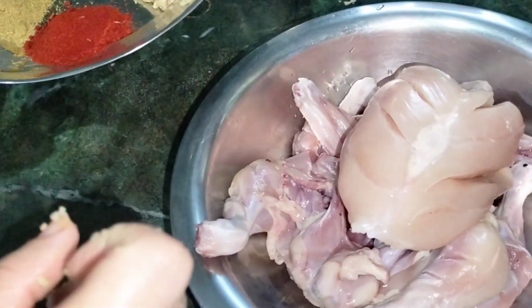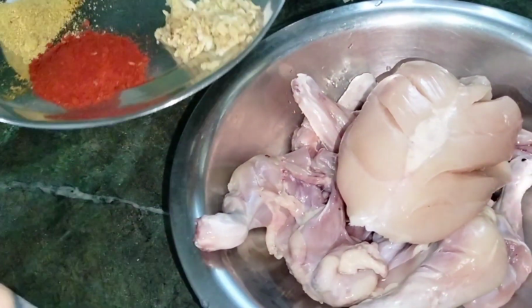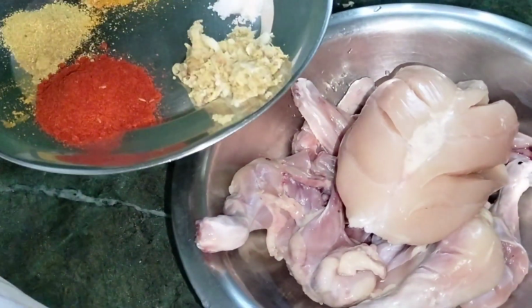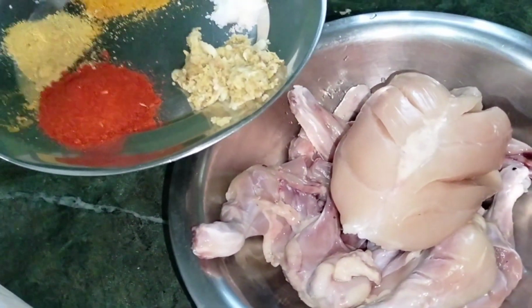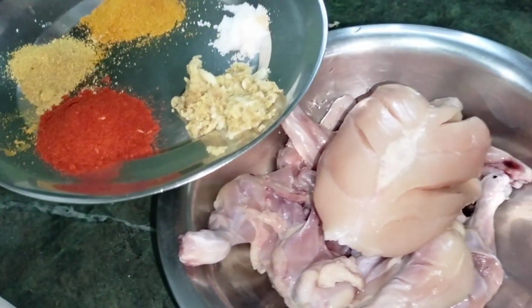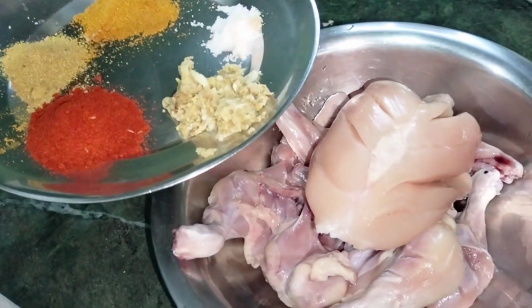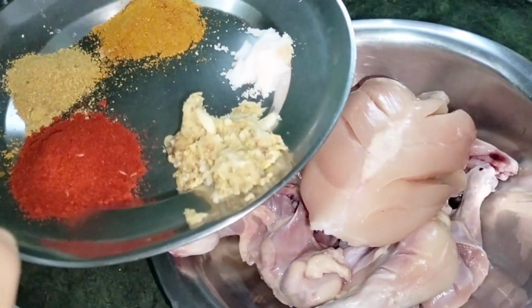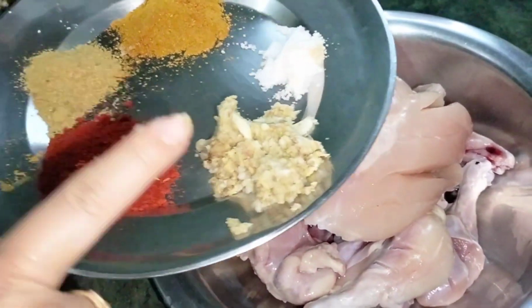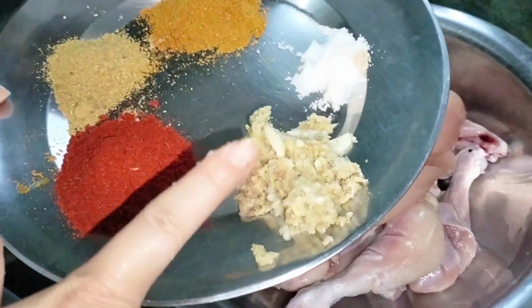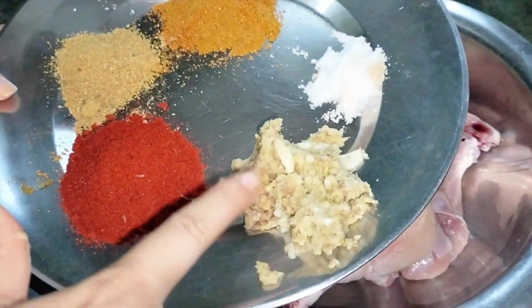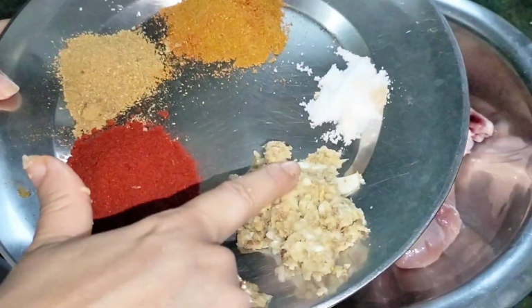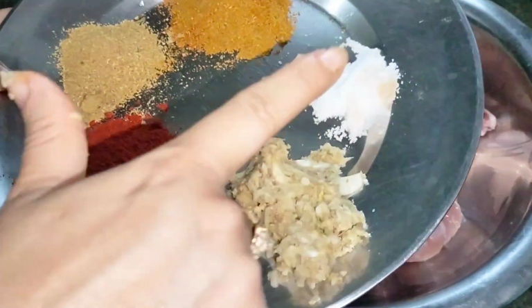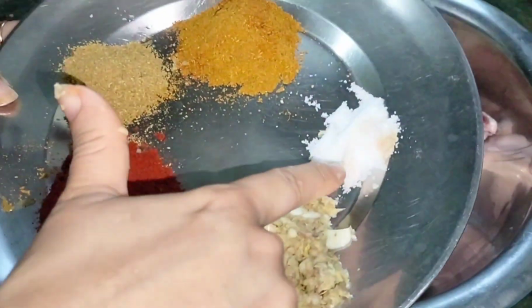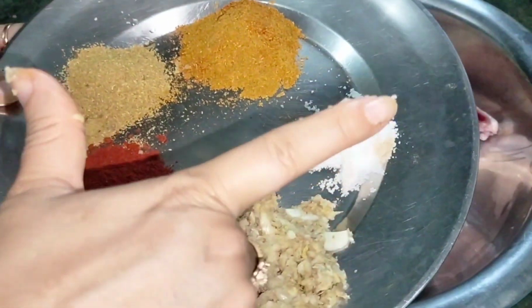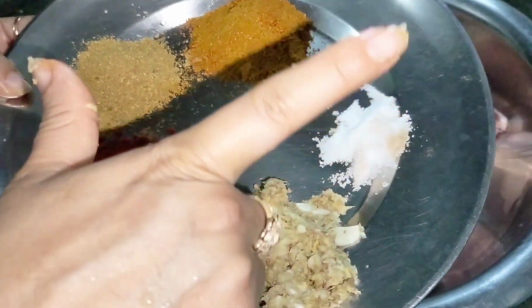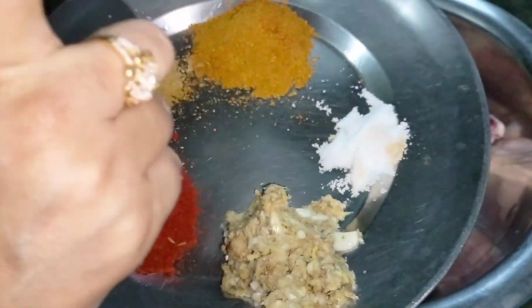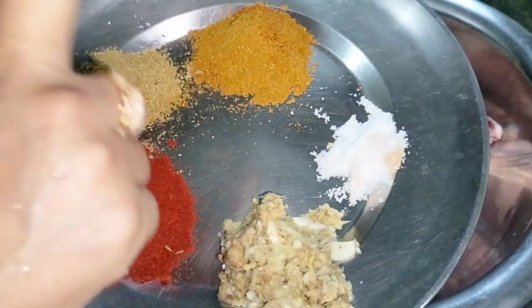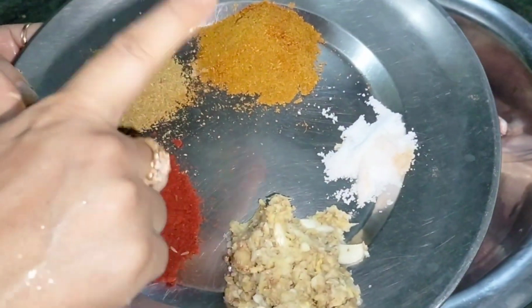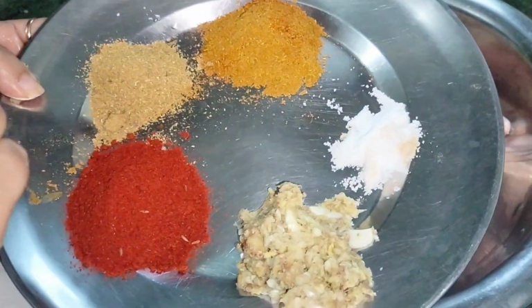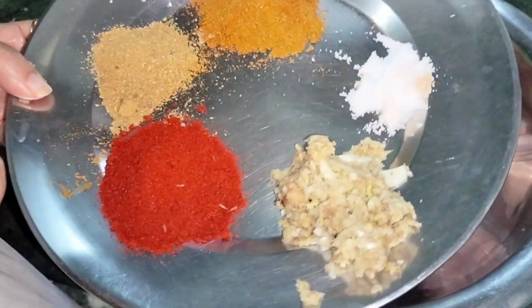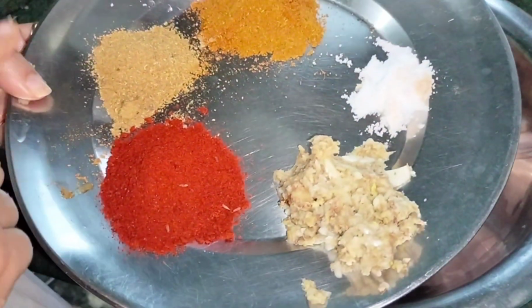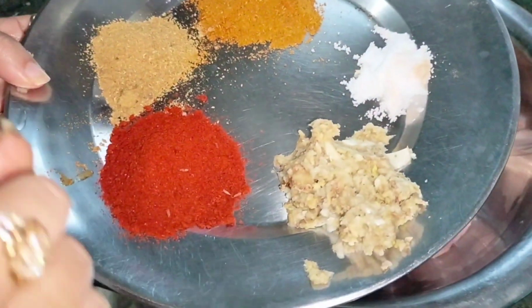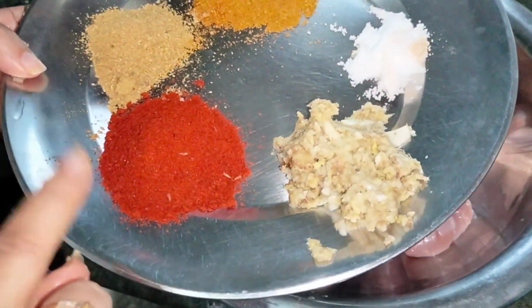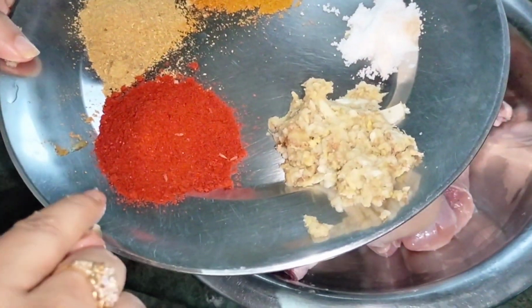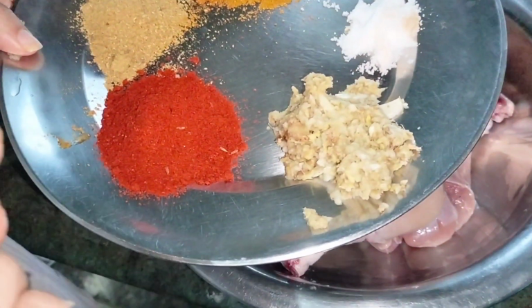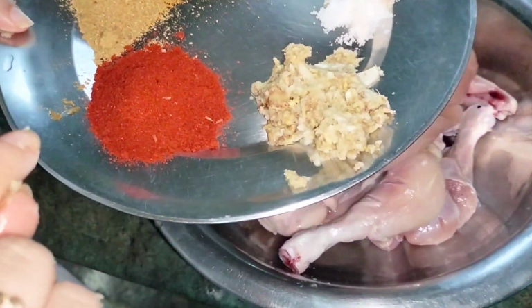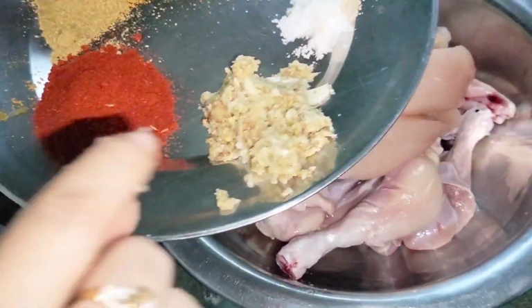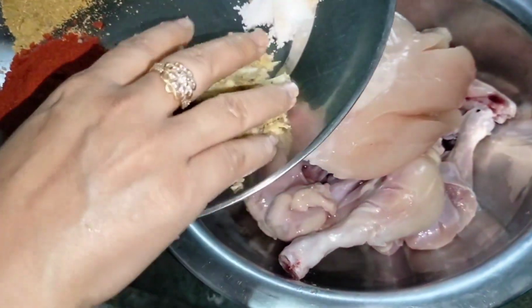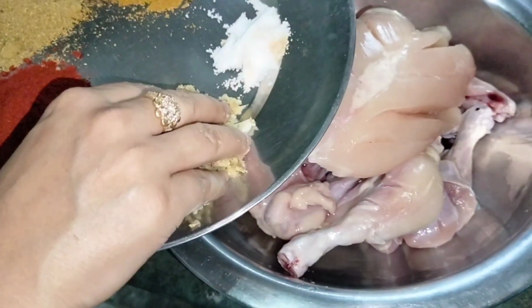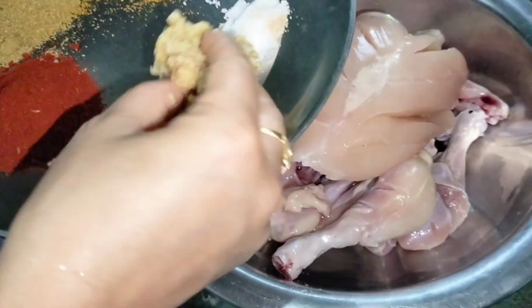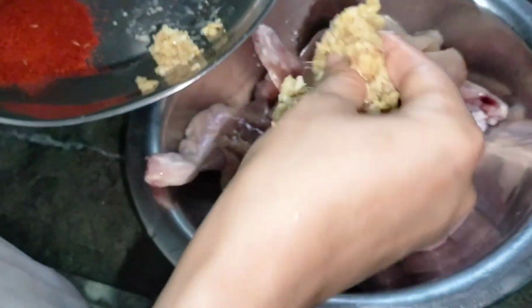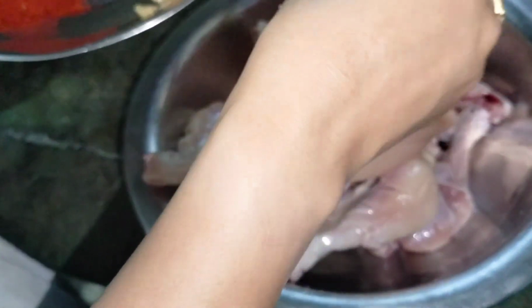So guys, we will marinate this. We have ginger garlic paste, salt according to taste. This is chicken masala, this is dhaniya powder and red mirchi powder. Then the whole chicken is mixed.